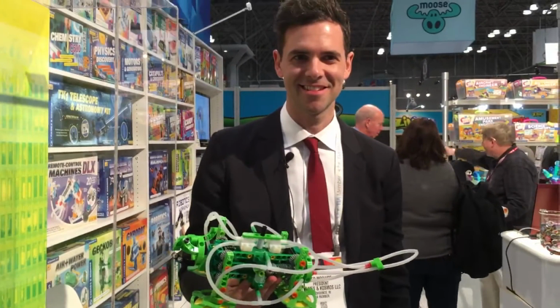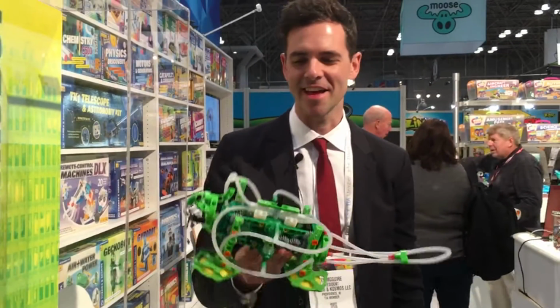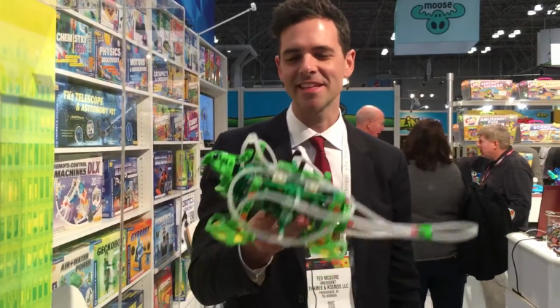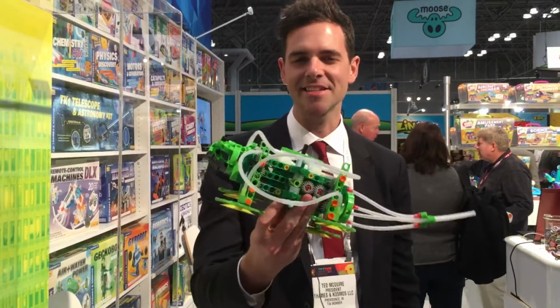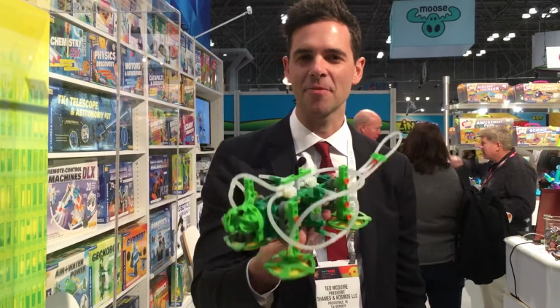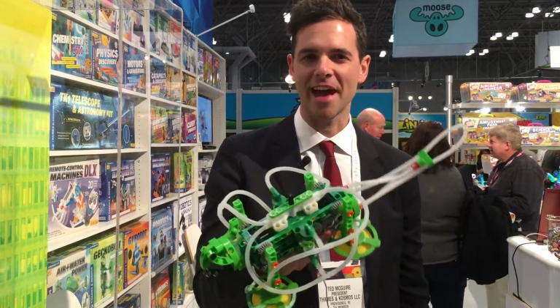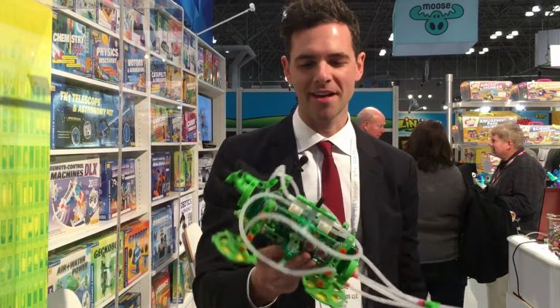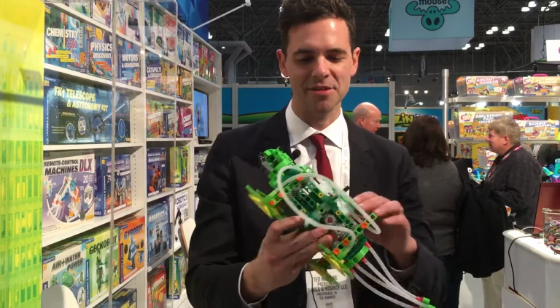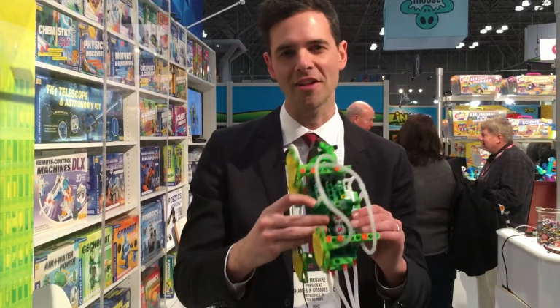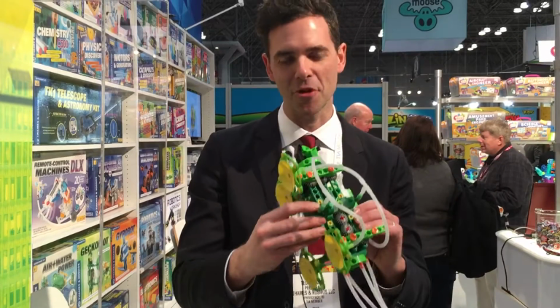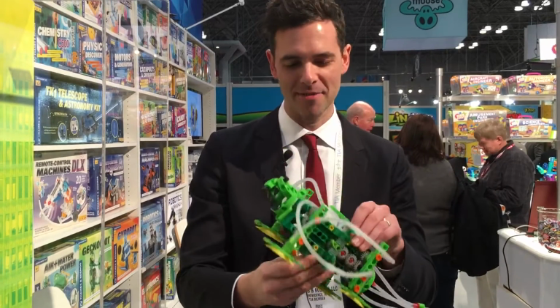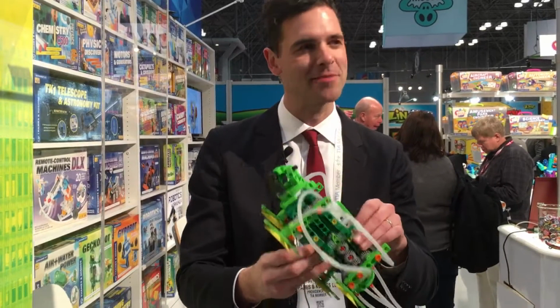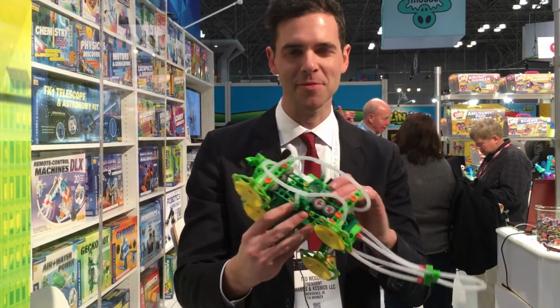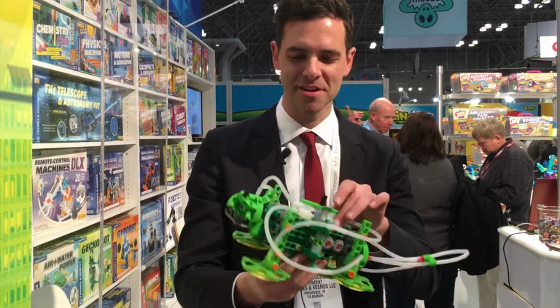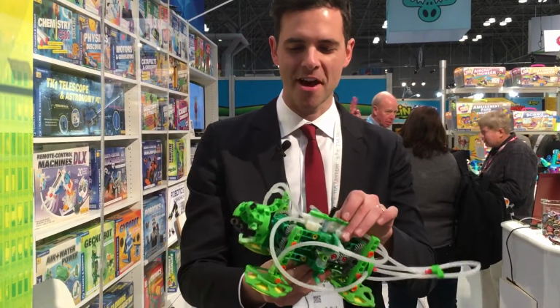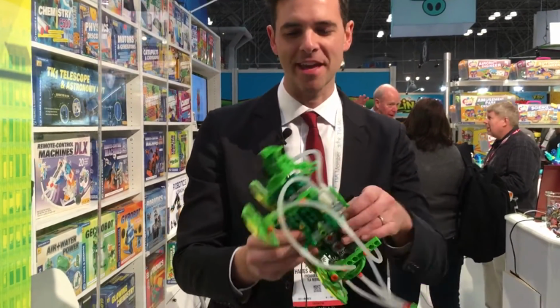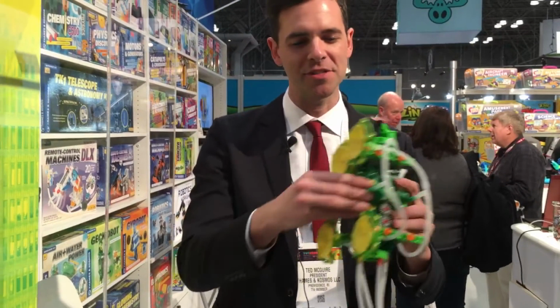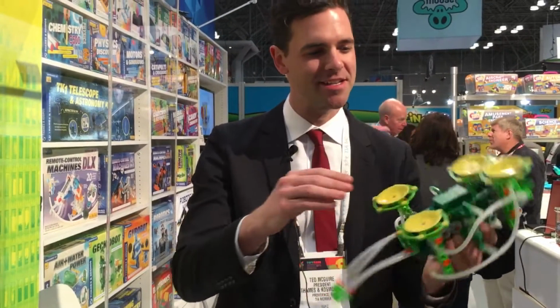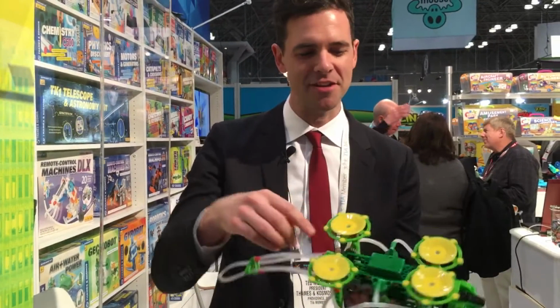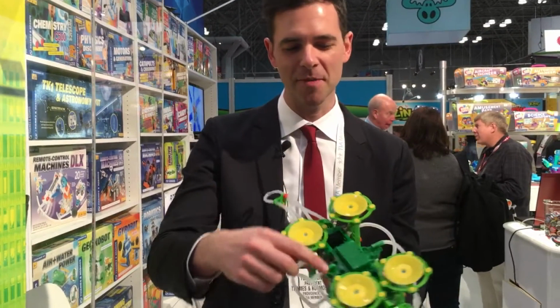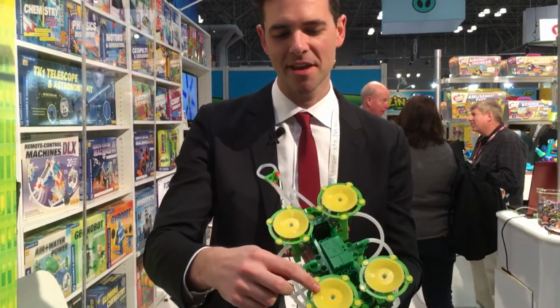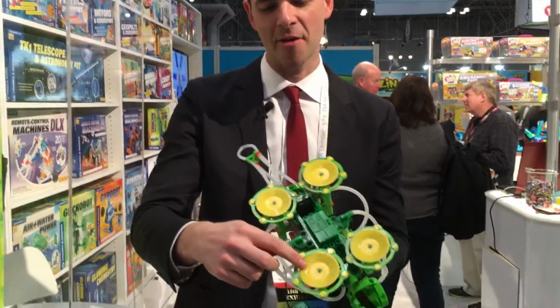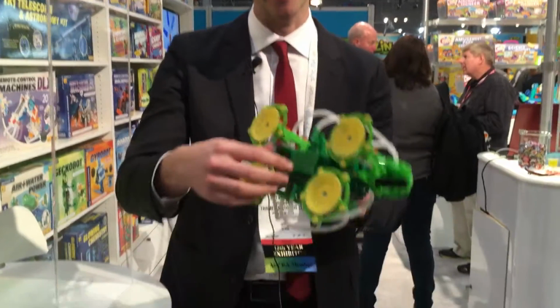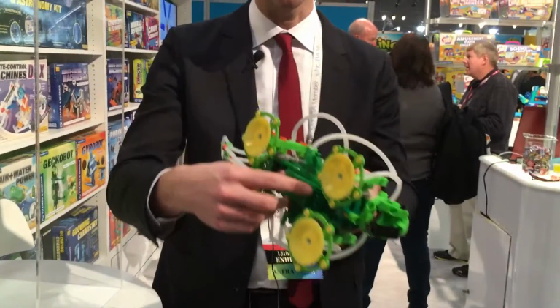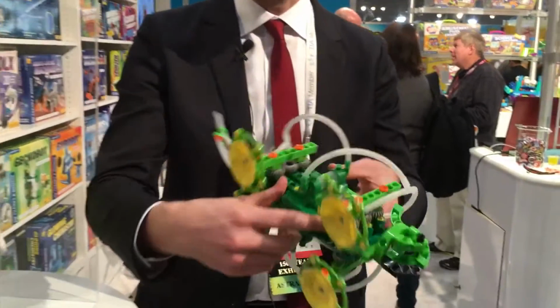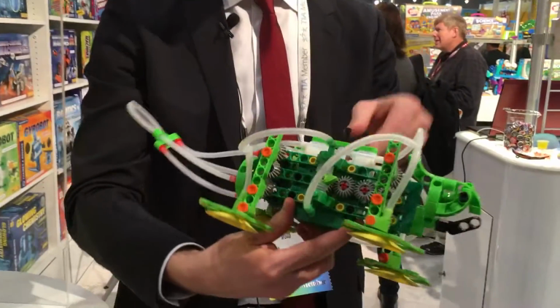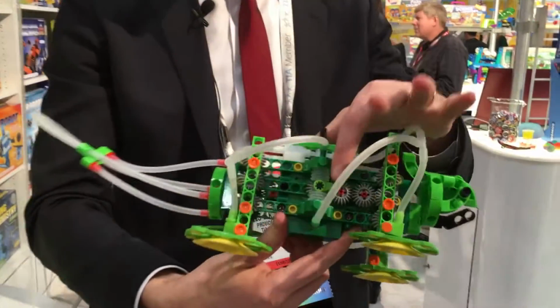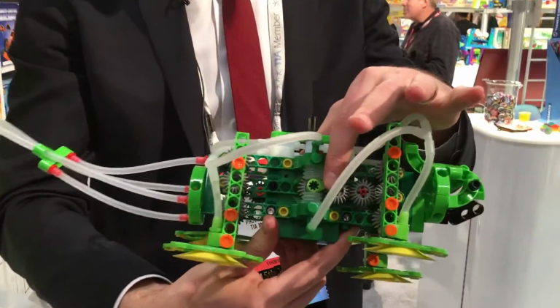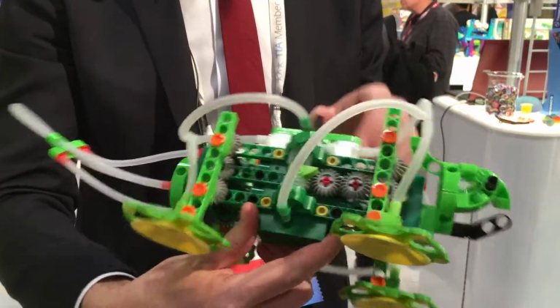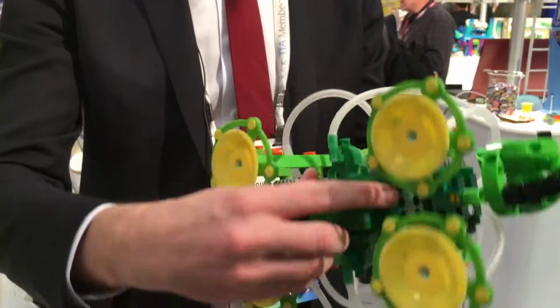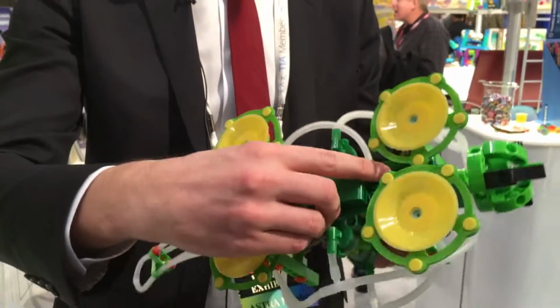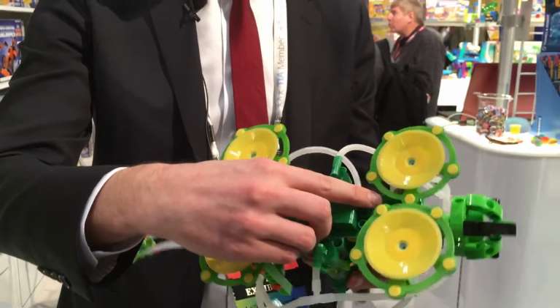Okay, this is the Geckobot. This is a wall-climbing robot by Thames and Cosmos. It uses suction cups and a bellows mechanism here on the side to cling to the wall.